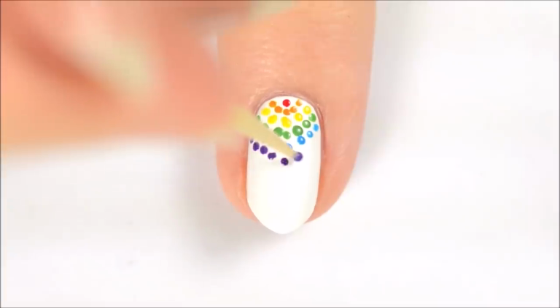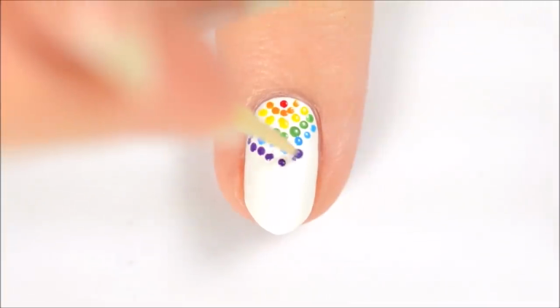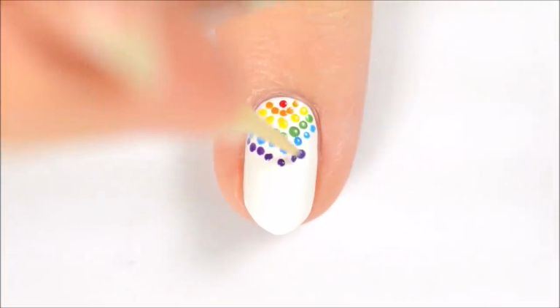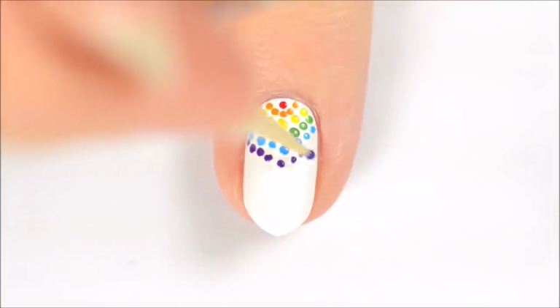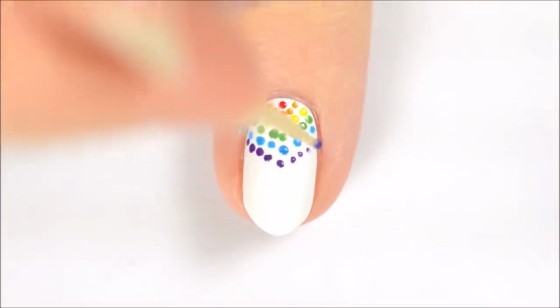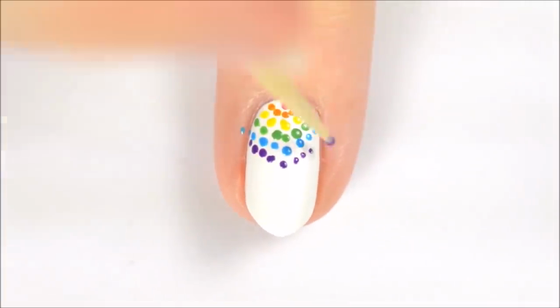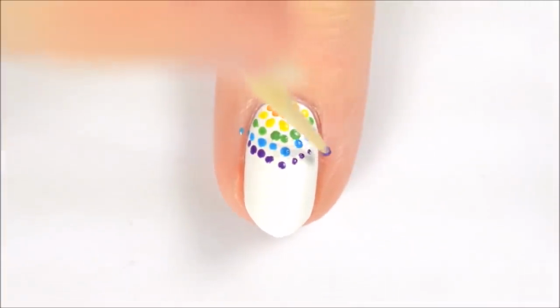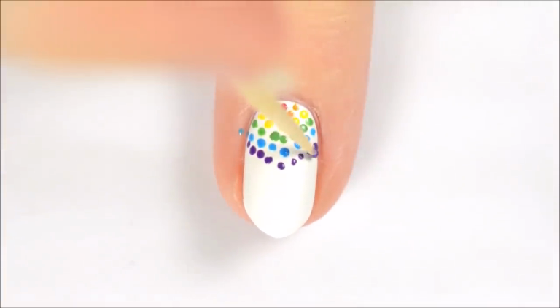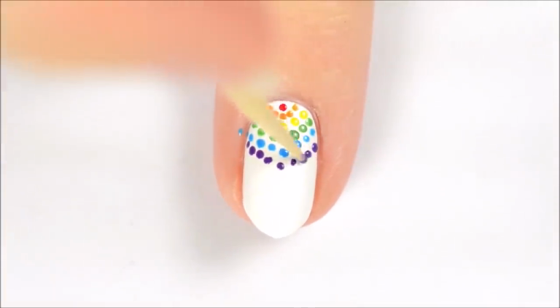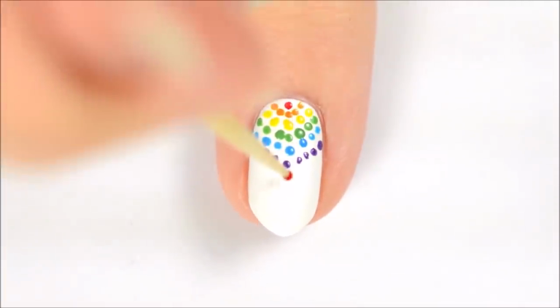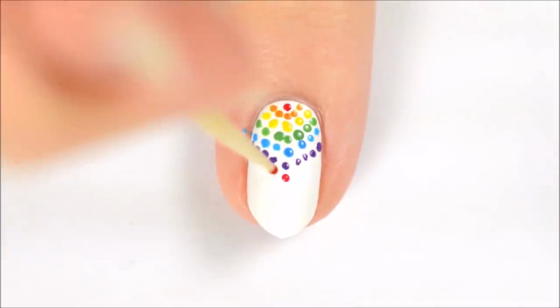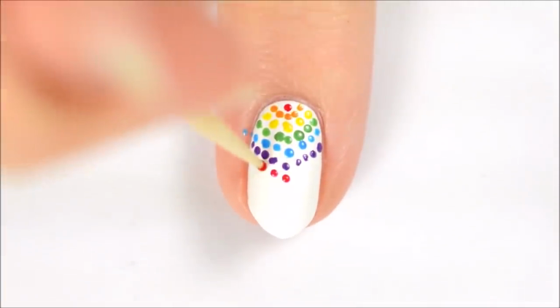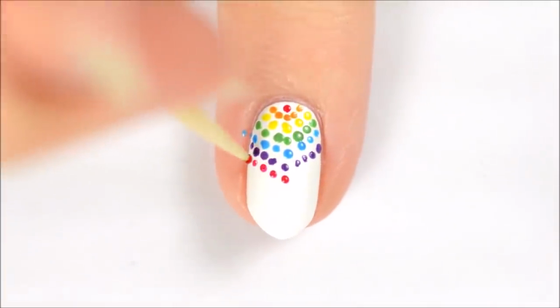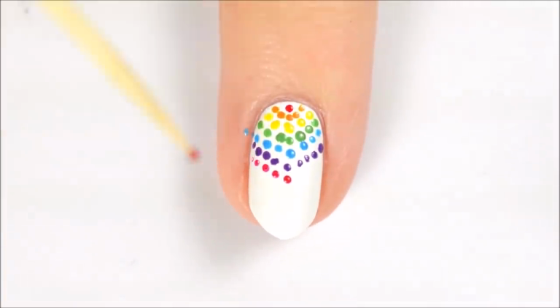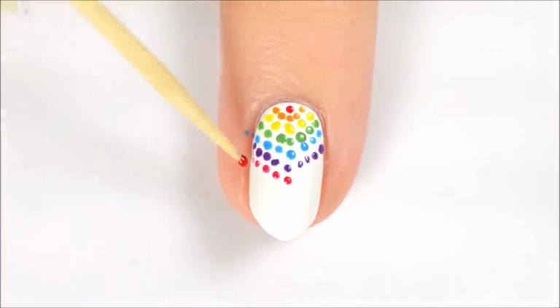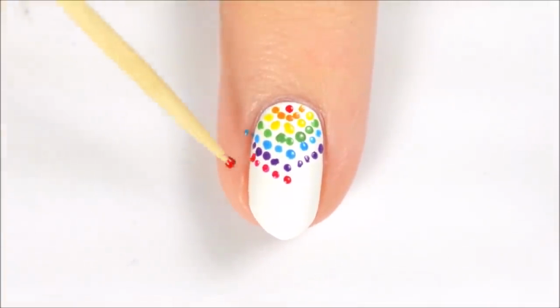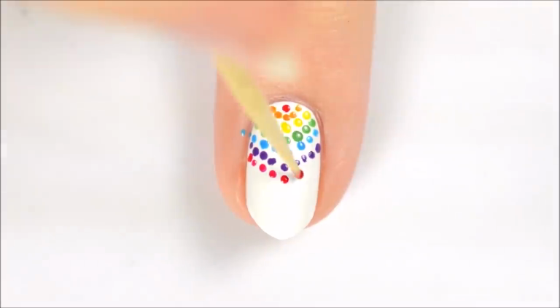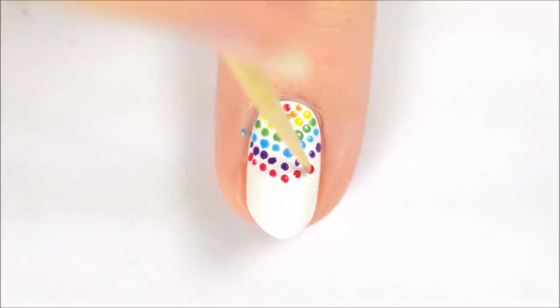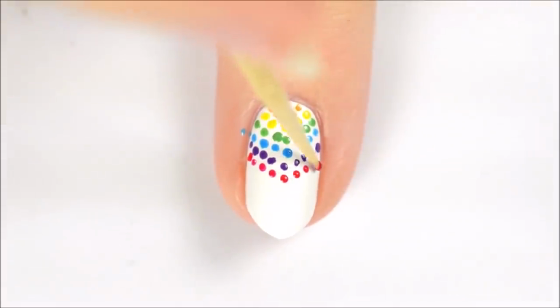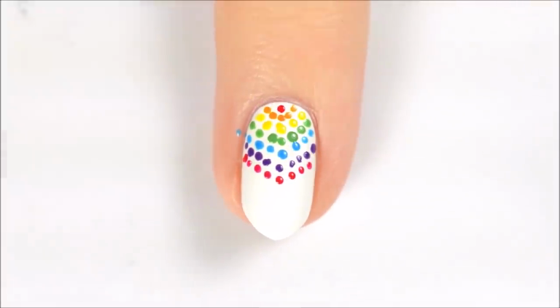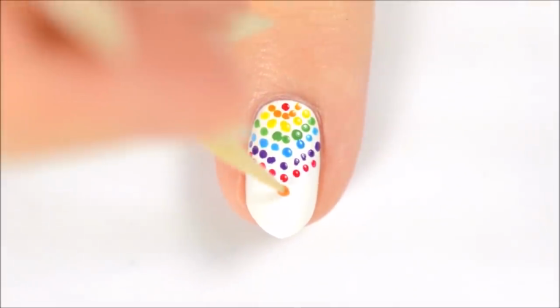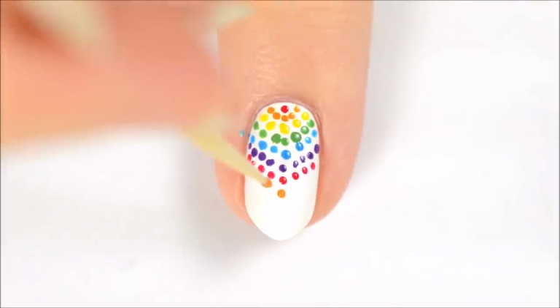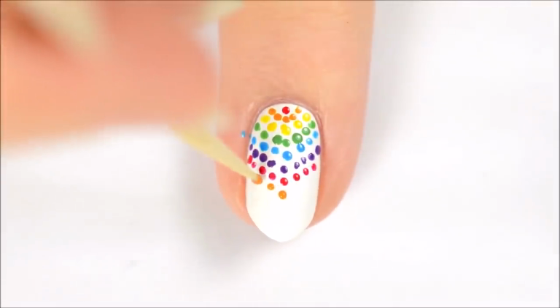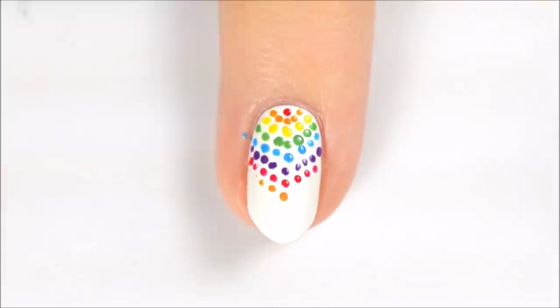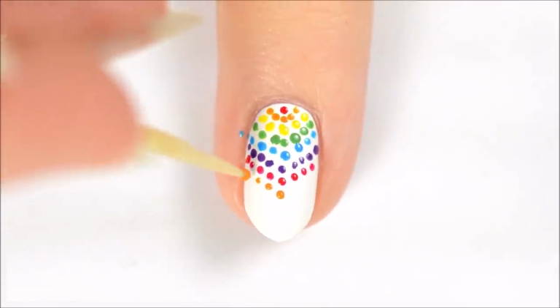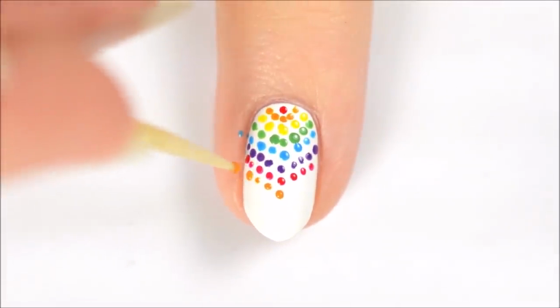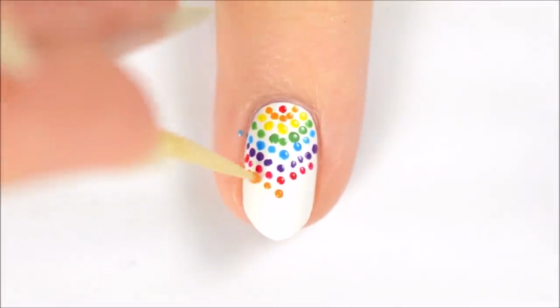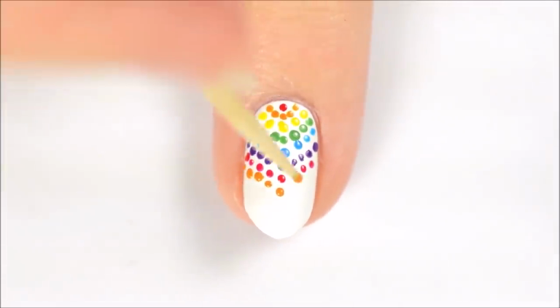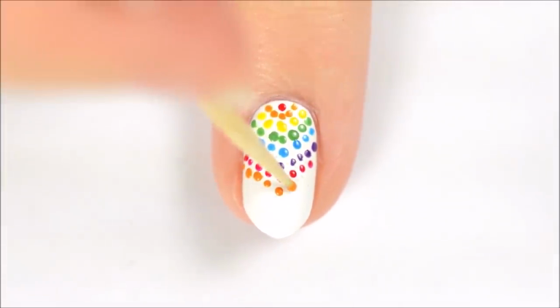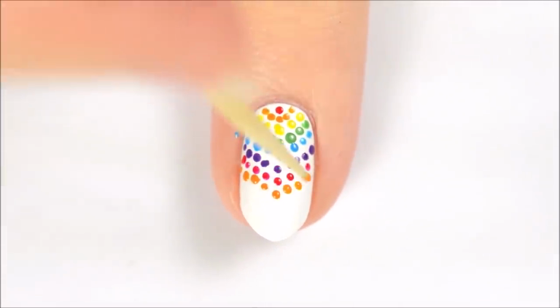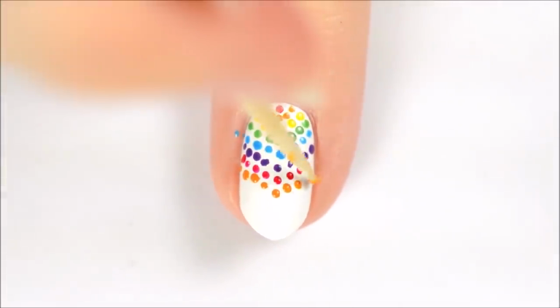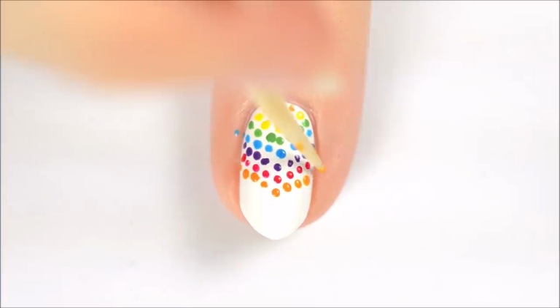Making friendship bracelets used to be one of my favorite things to do in the summer — I always made them in this kind of chevron pattern. What are some of your favorite summer activities? Let us know in the comments below!